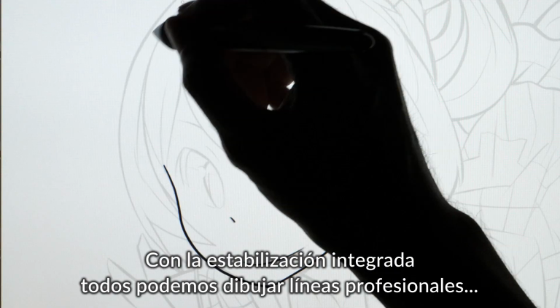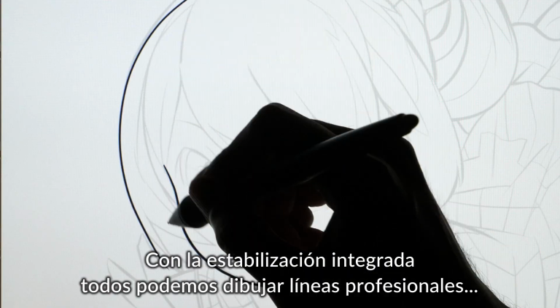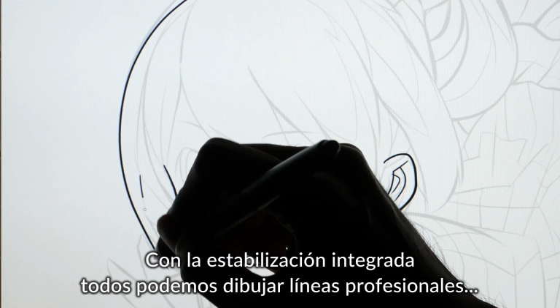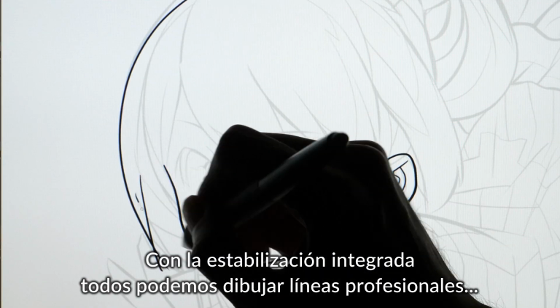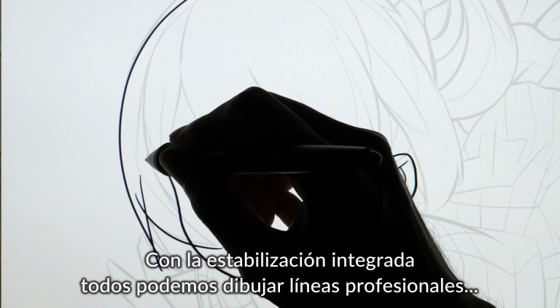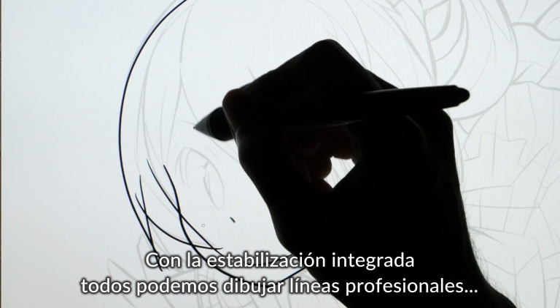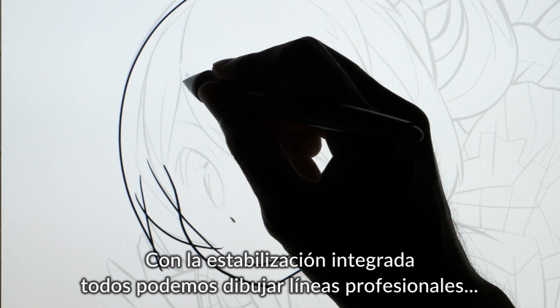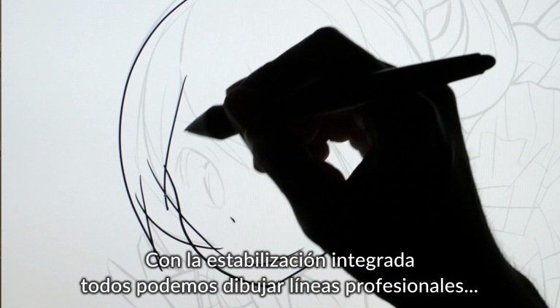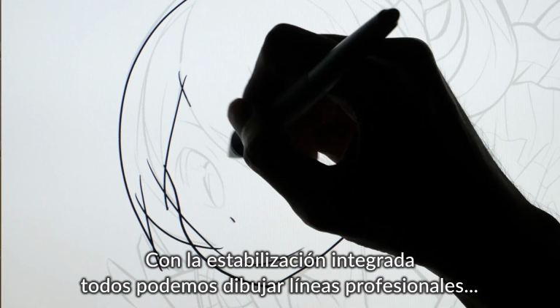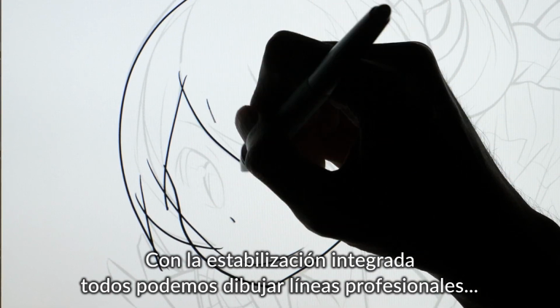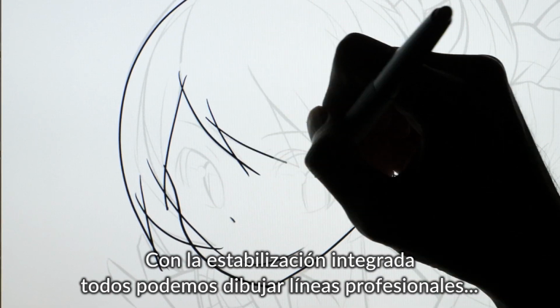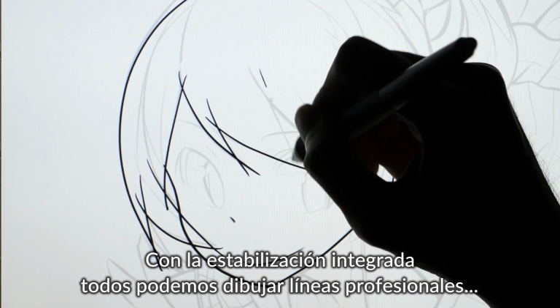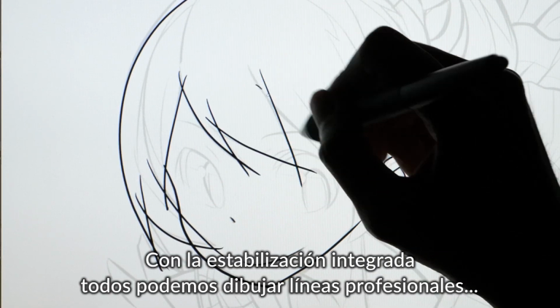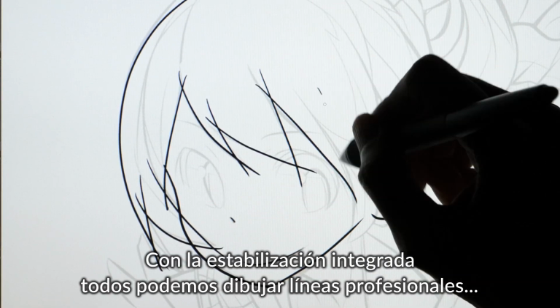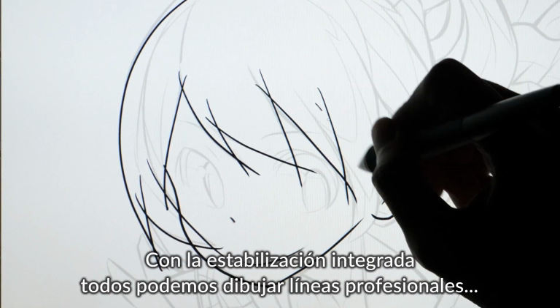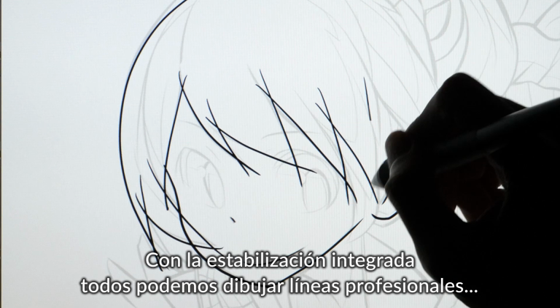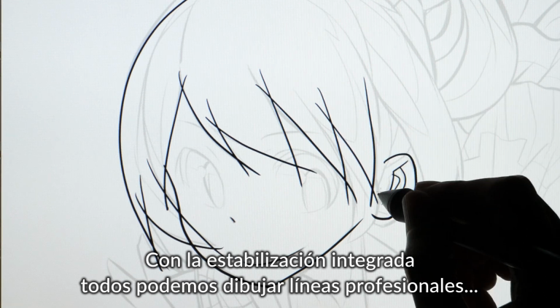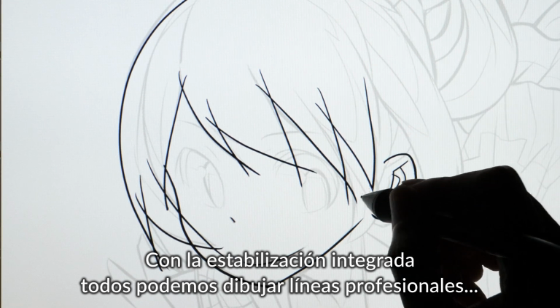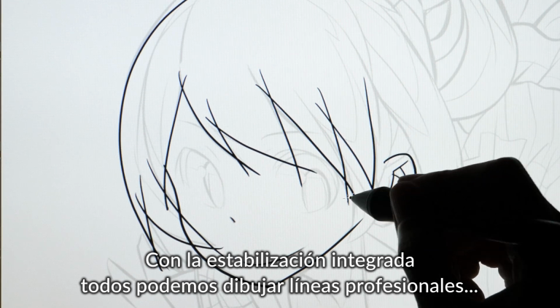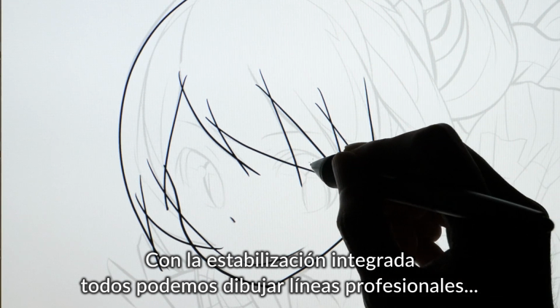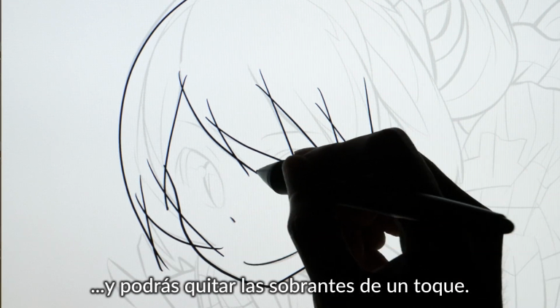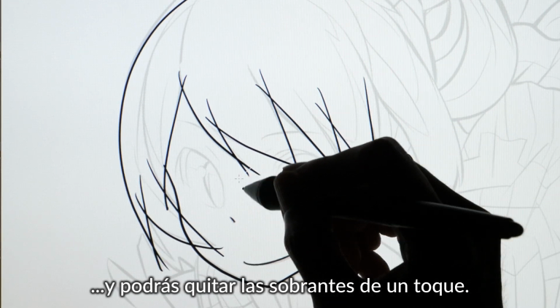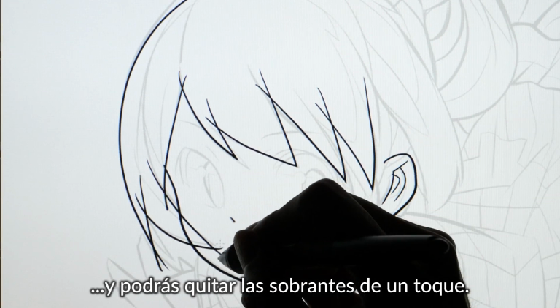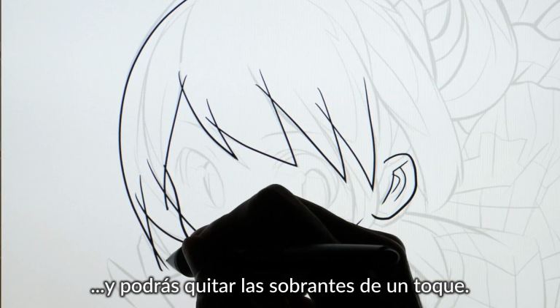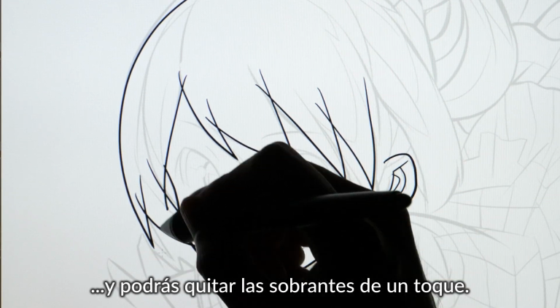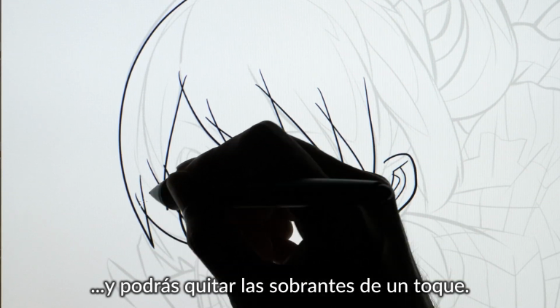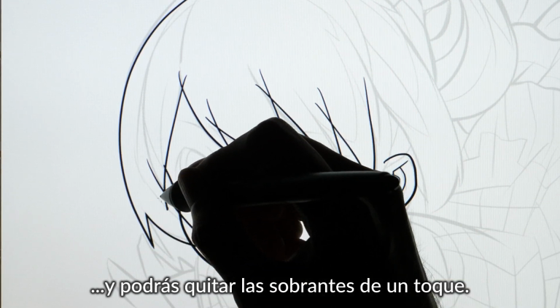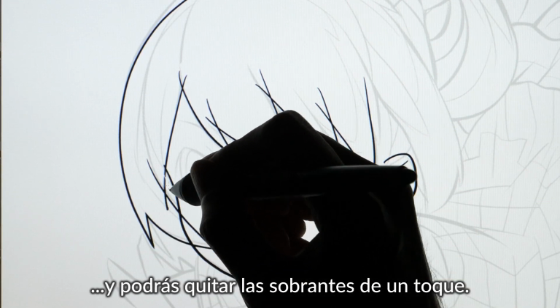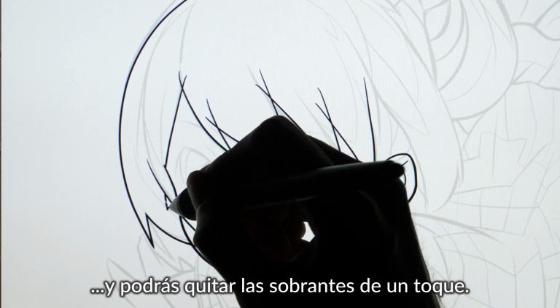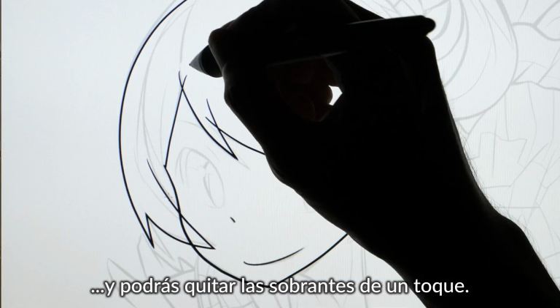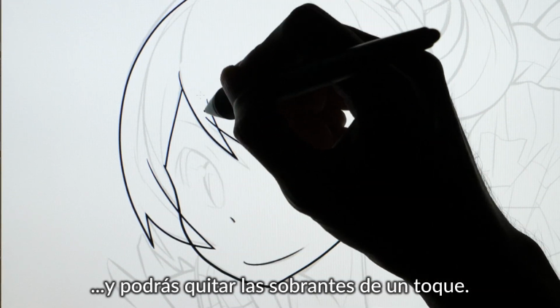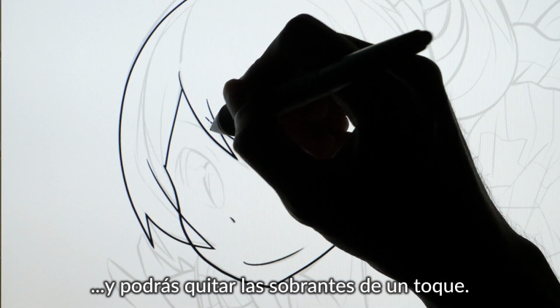With in-built stabilization, anyone can draw professional, sleek lines. And overlapping lines can be erased with a single stroke.